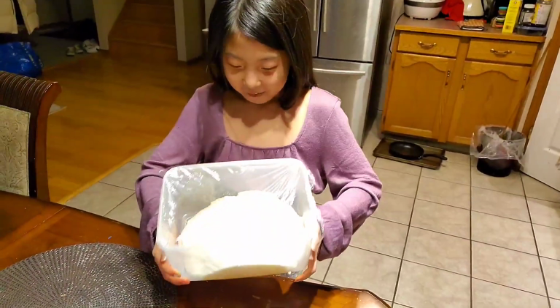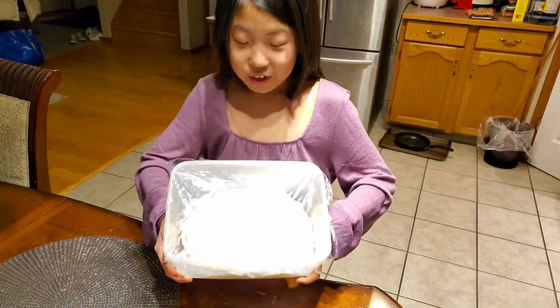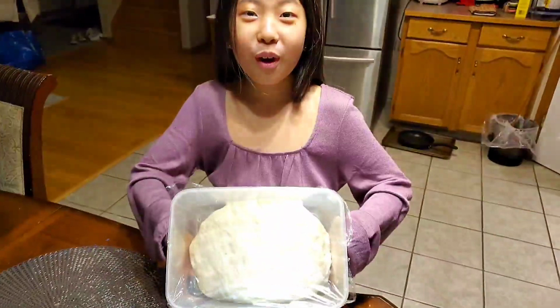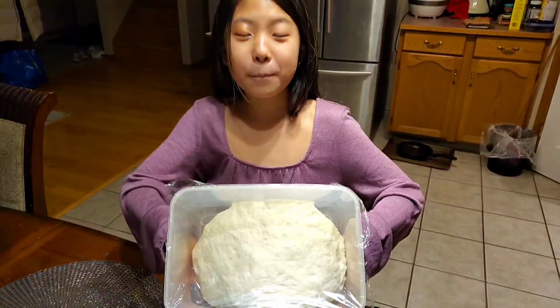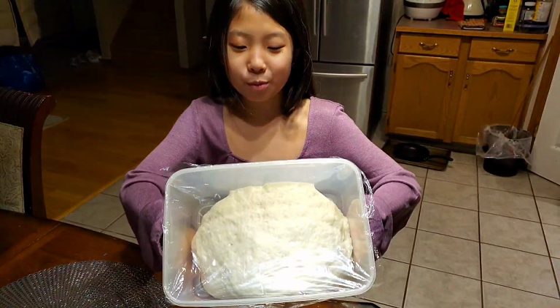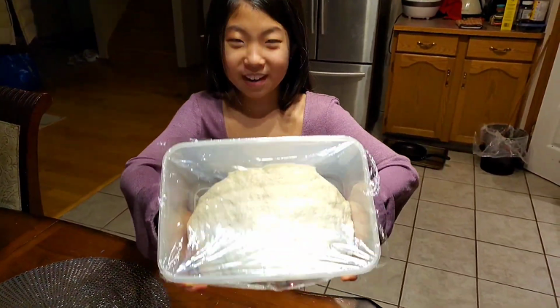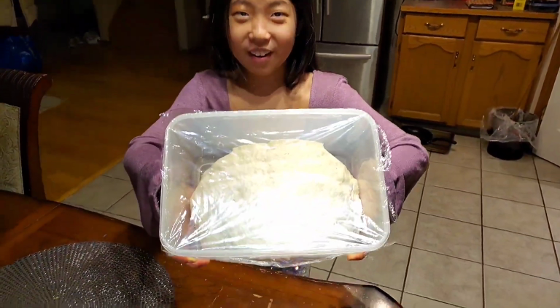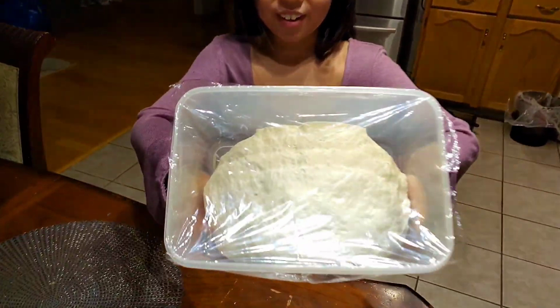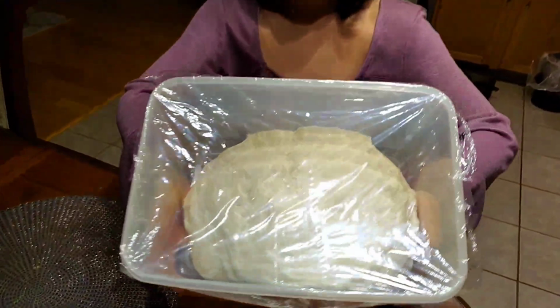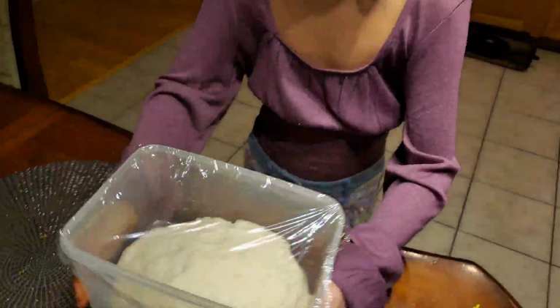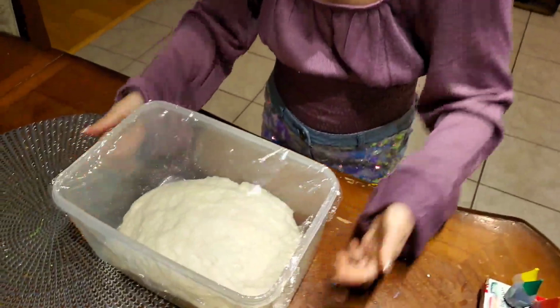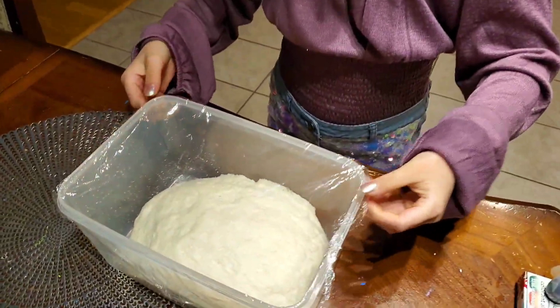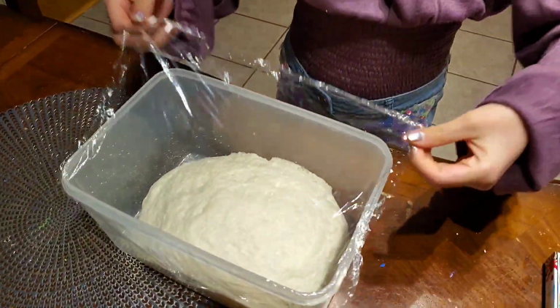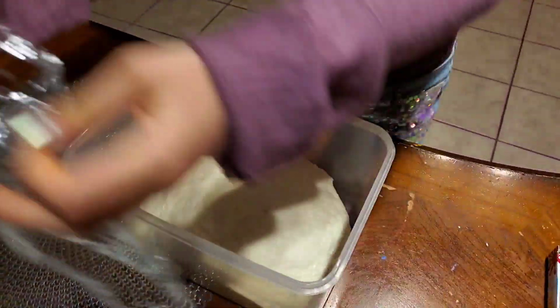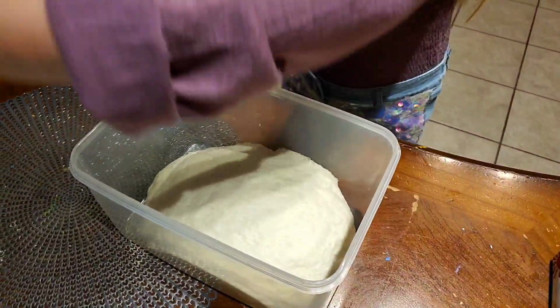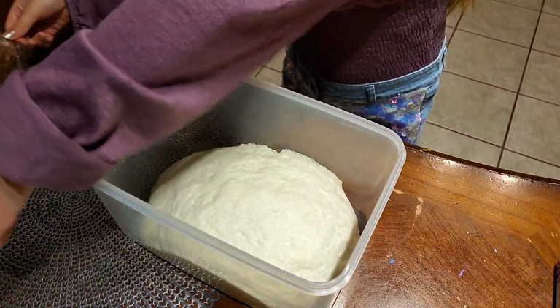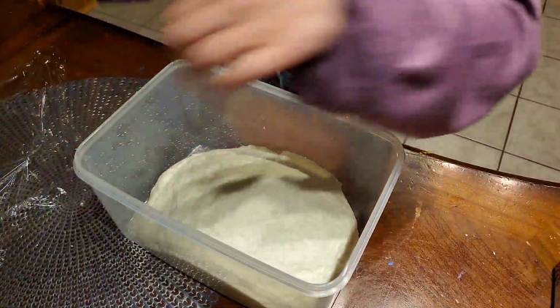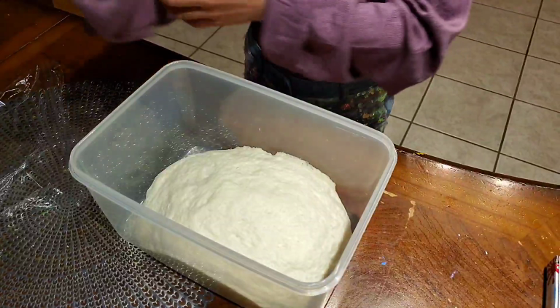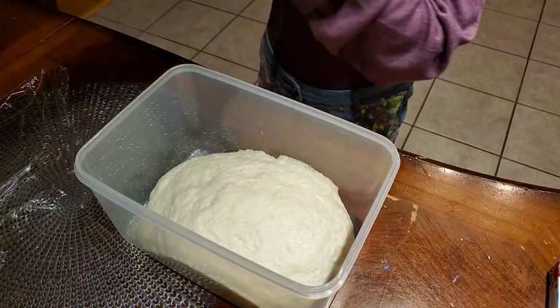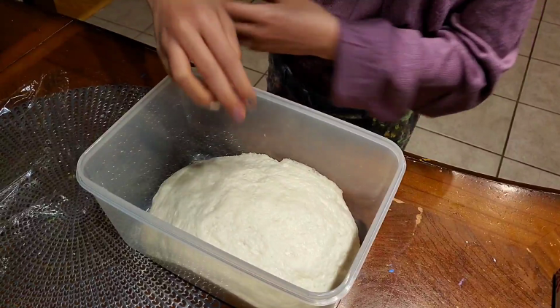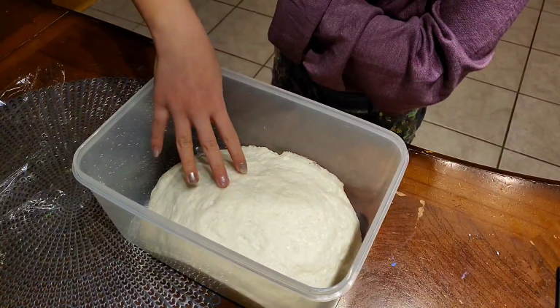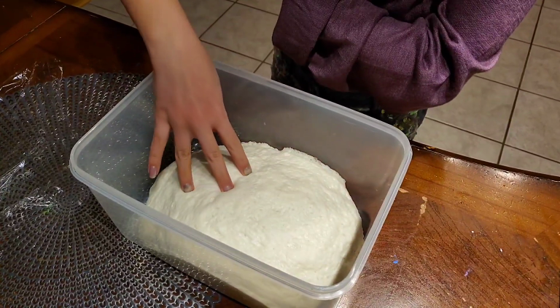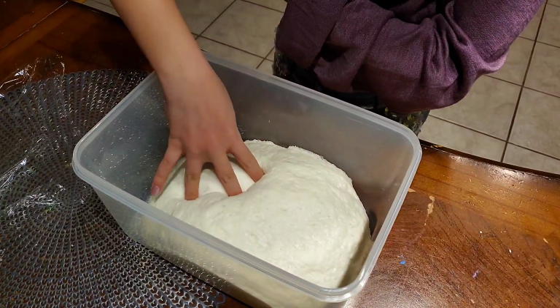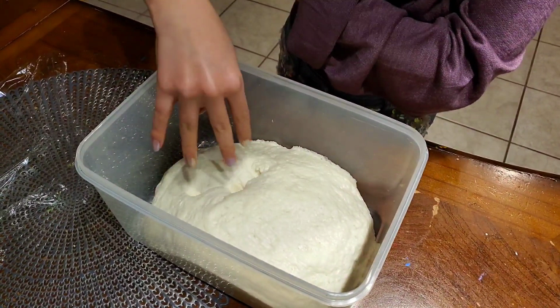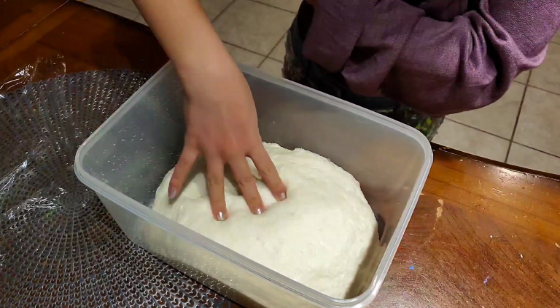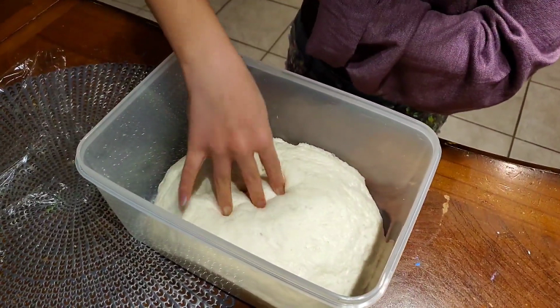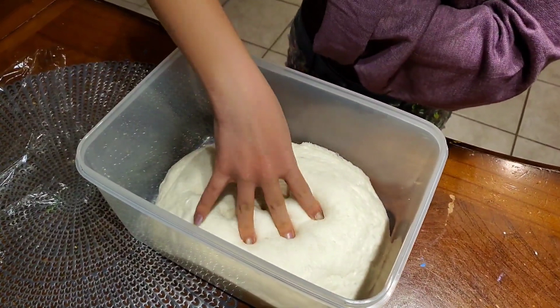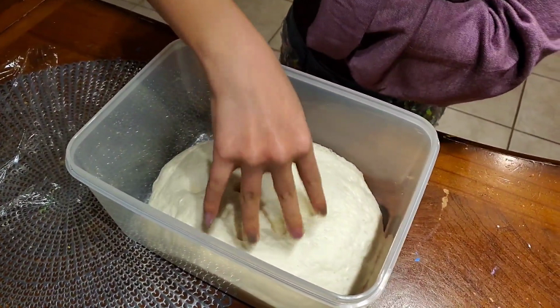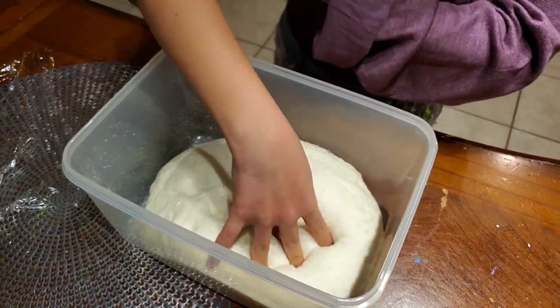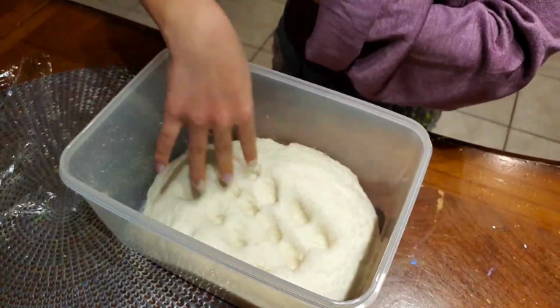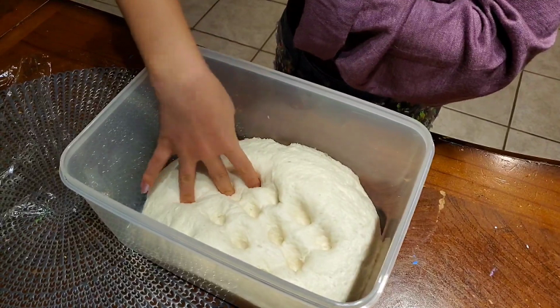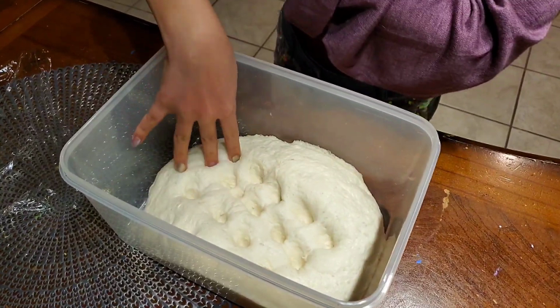The dough got much bigger. Now press the dough to get rid of the bubbles.